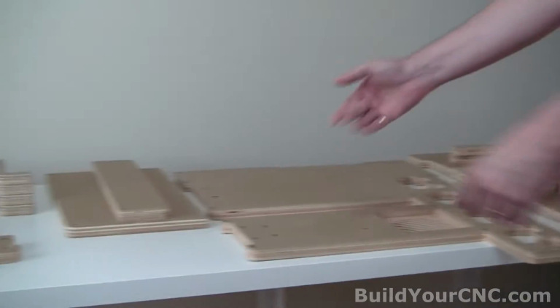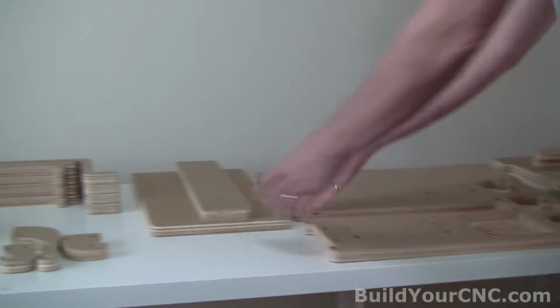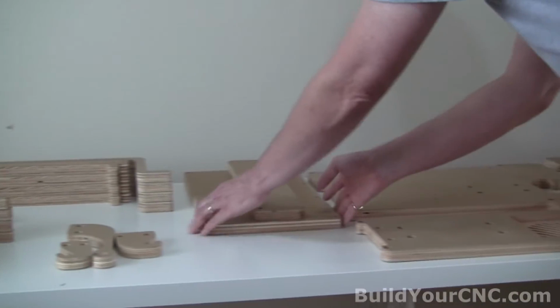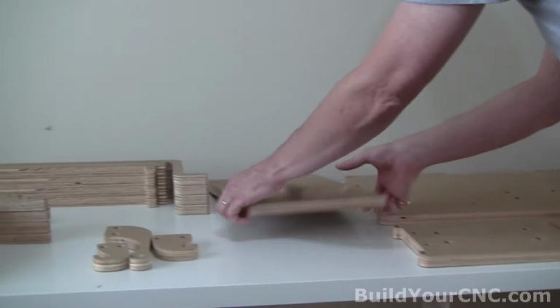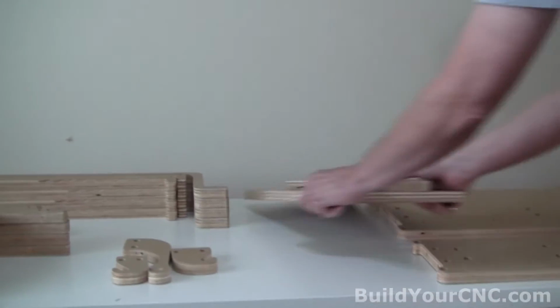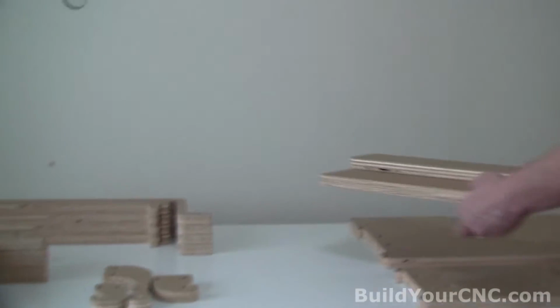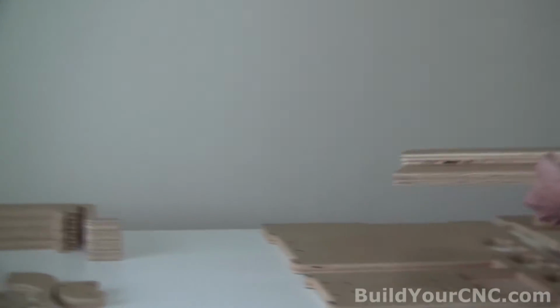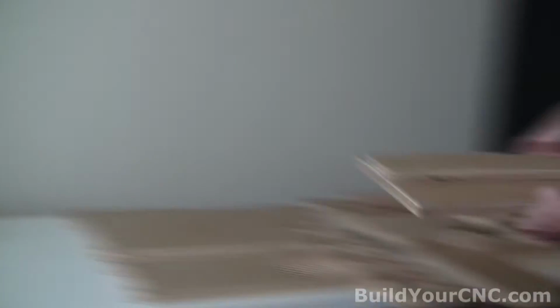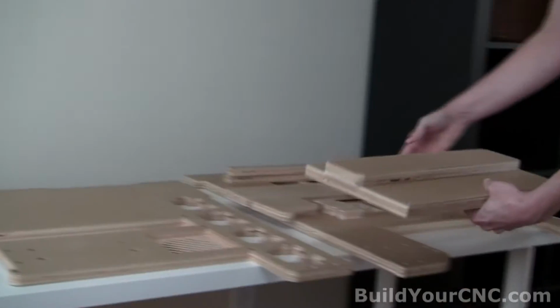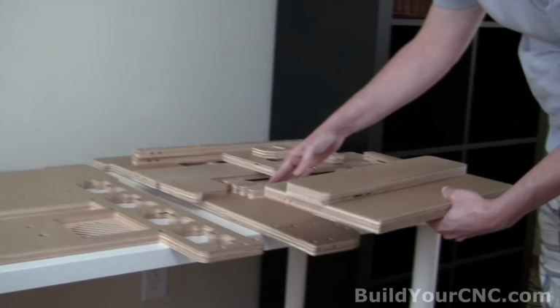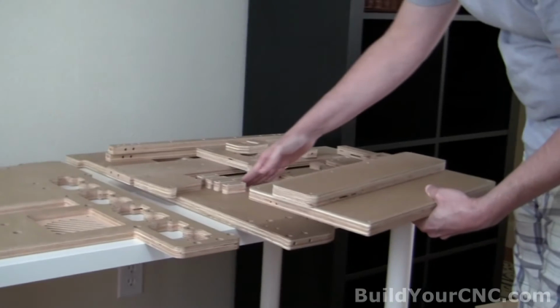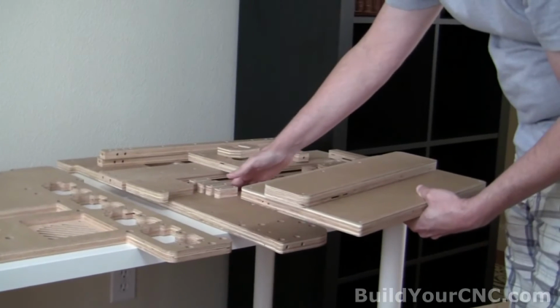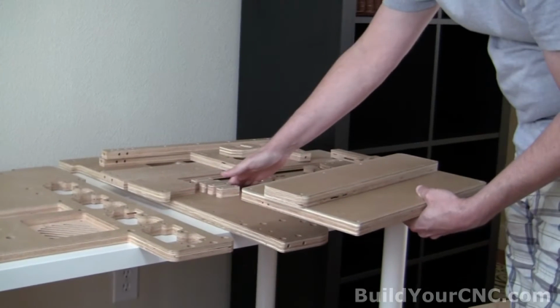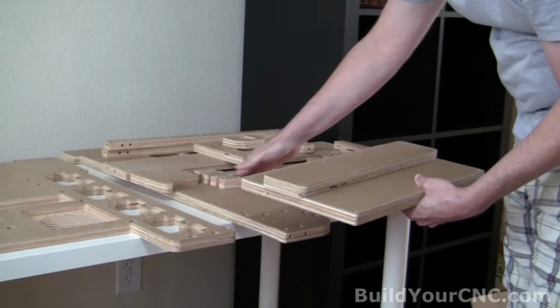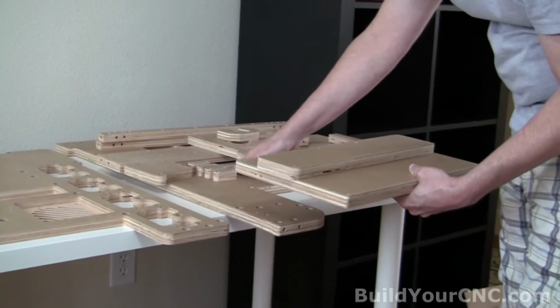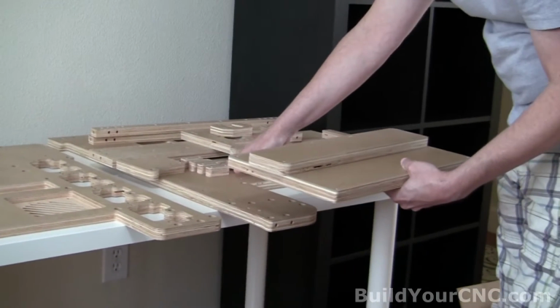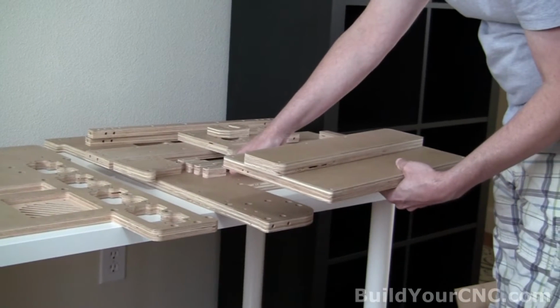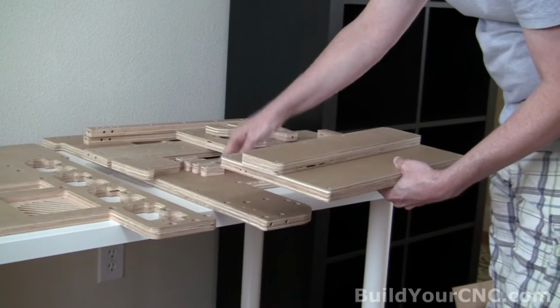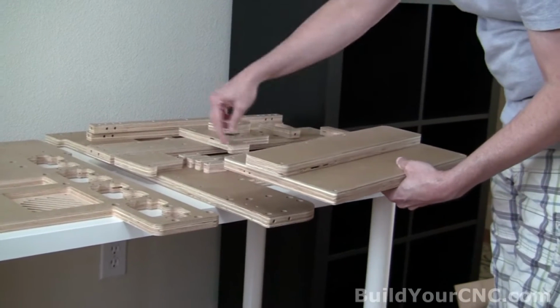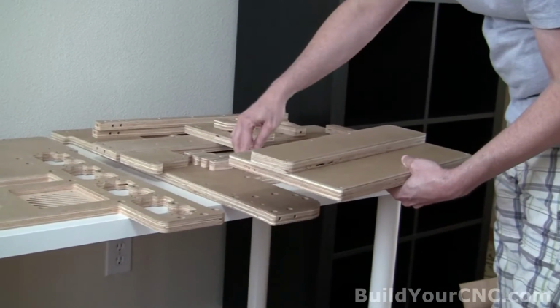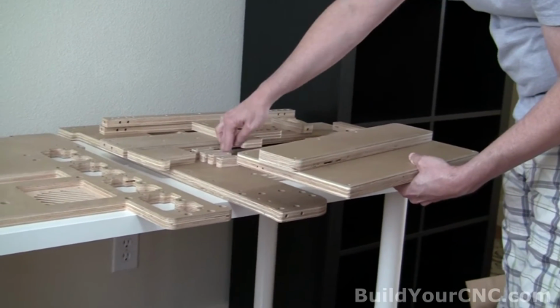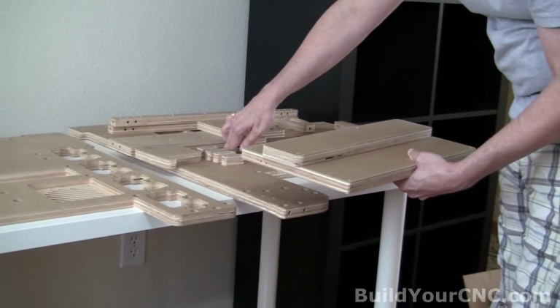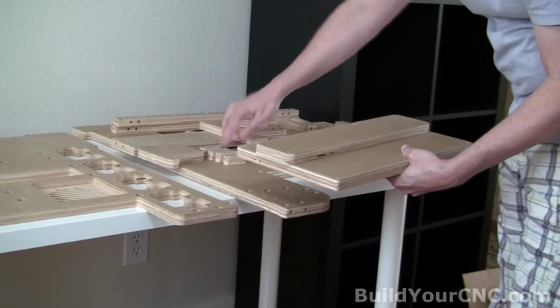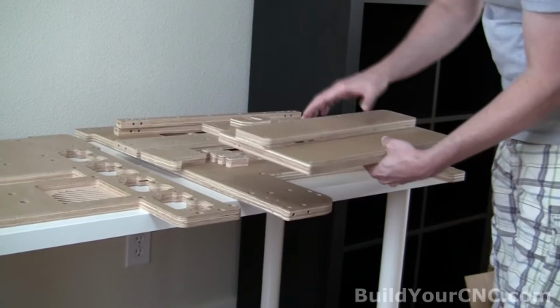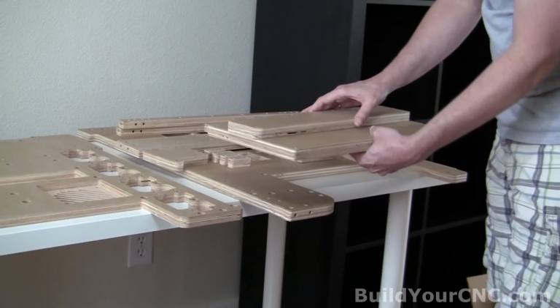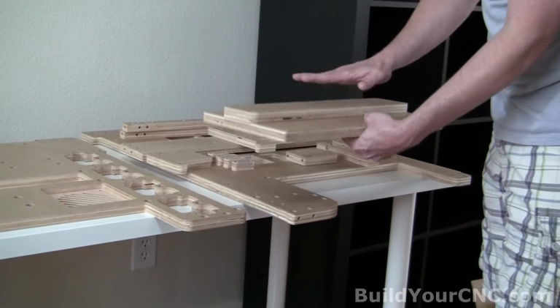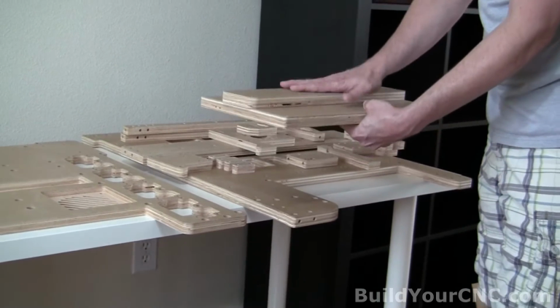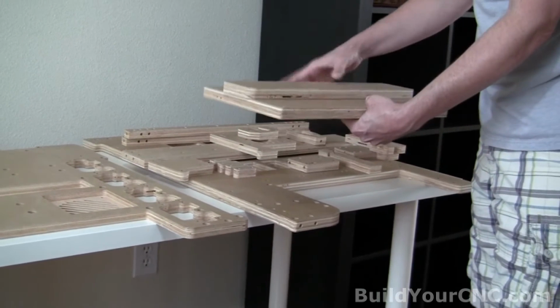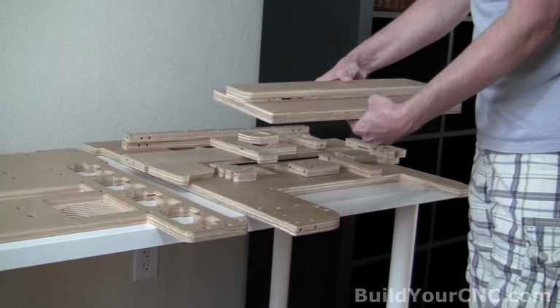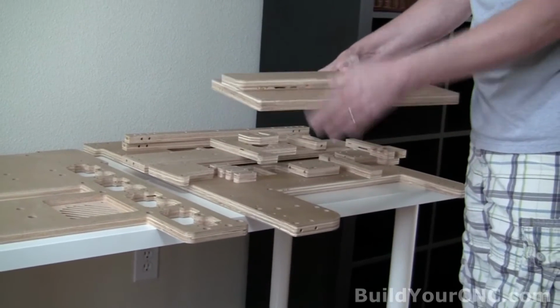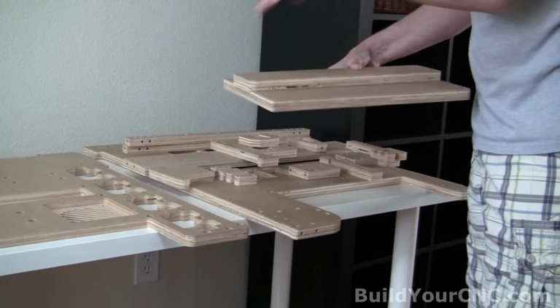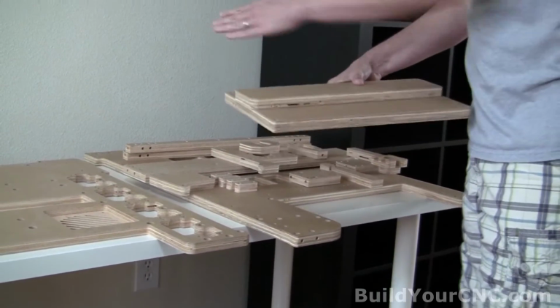This is a portion of the pick-and-place machine that will accept or receive the reels — the used reels underneath. And this is just a way to keep it from going into the electronics.